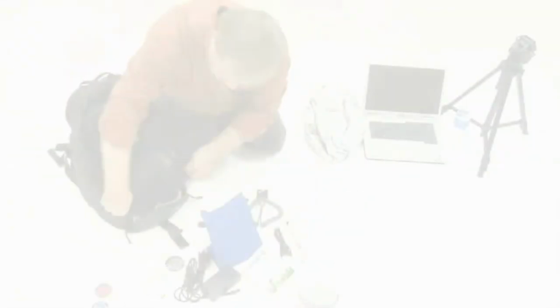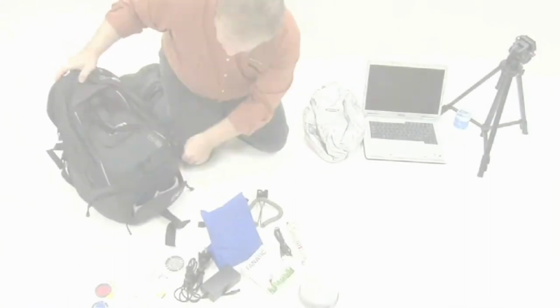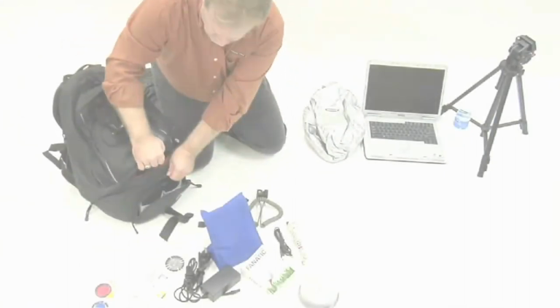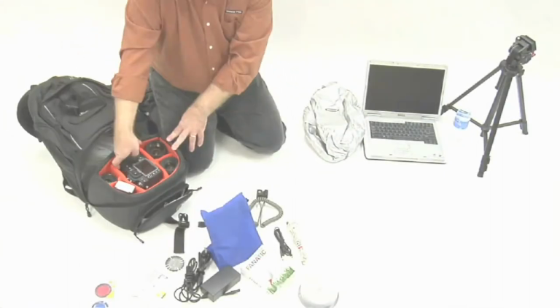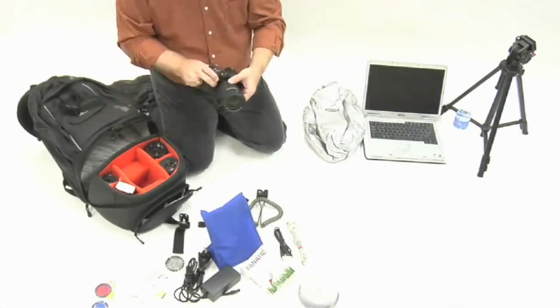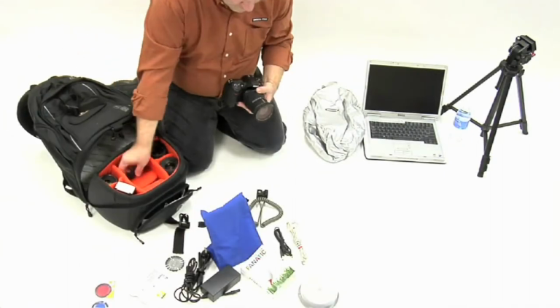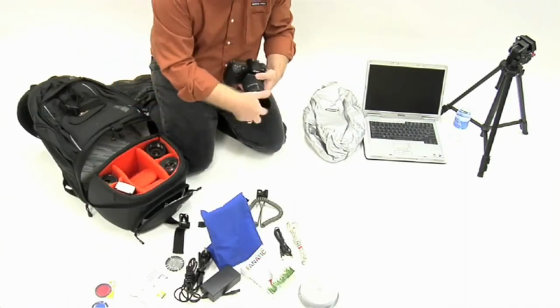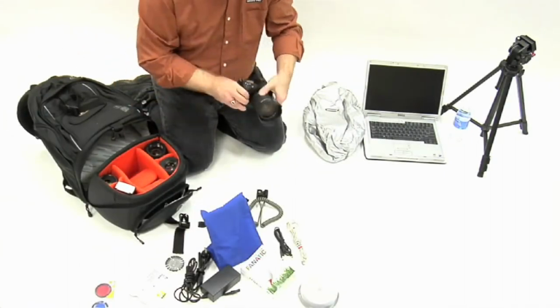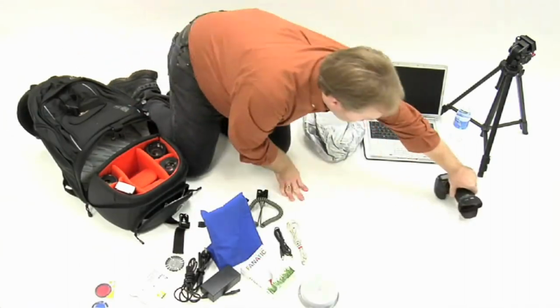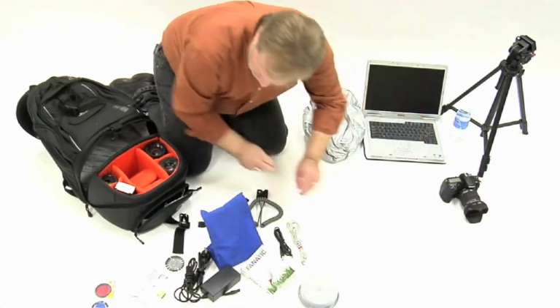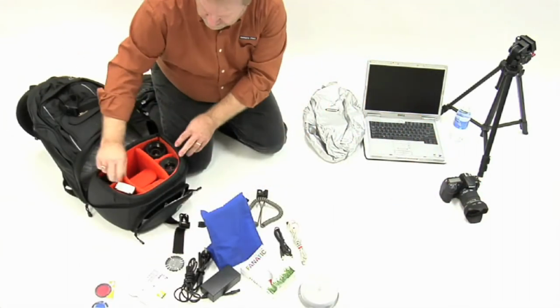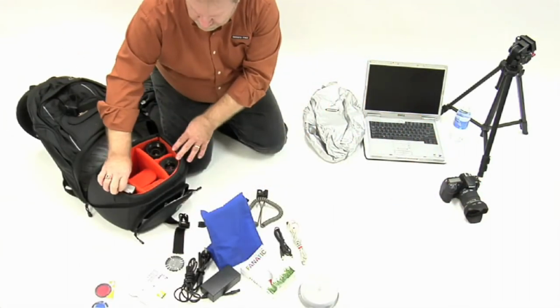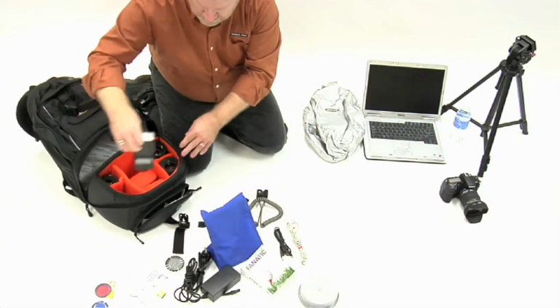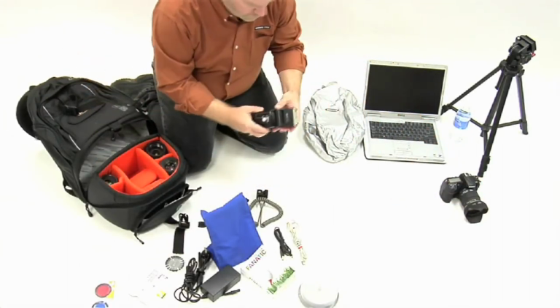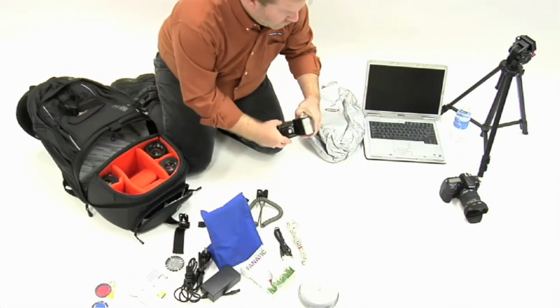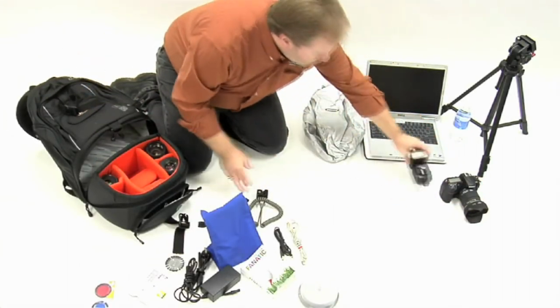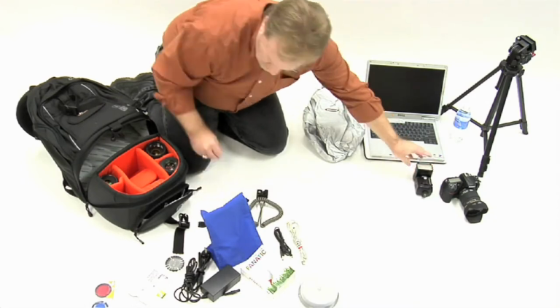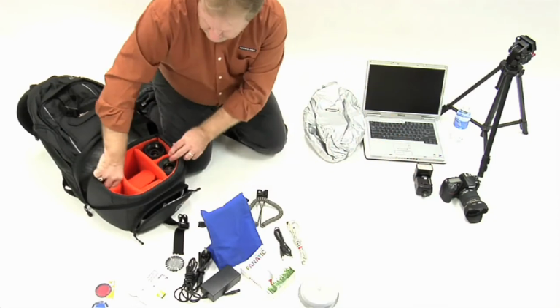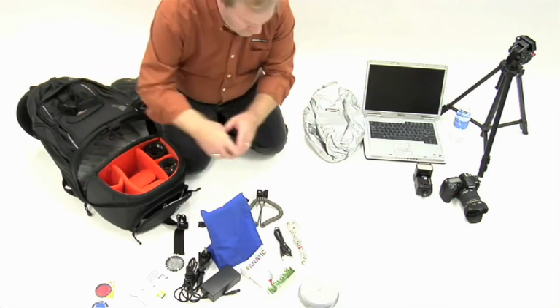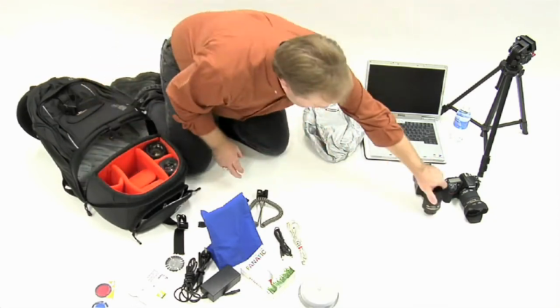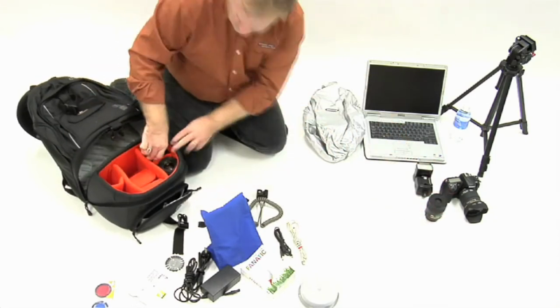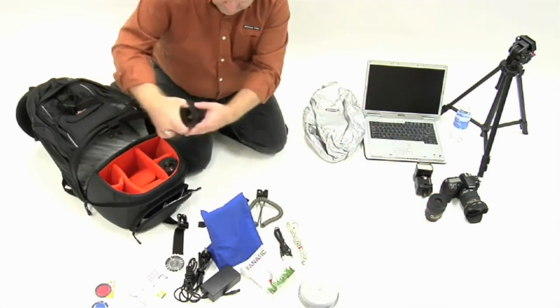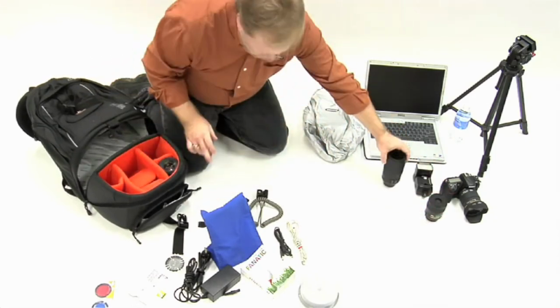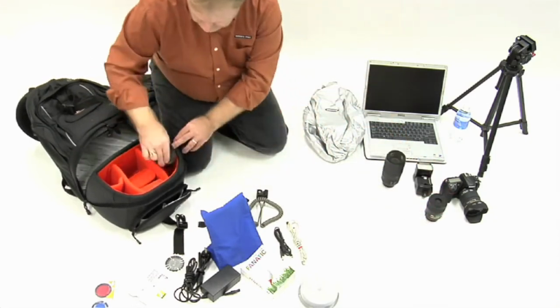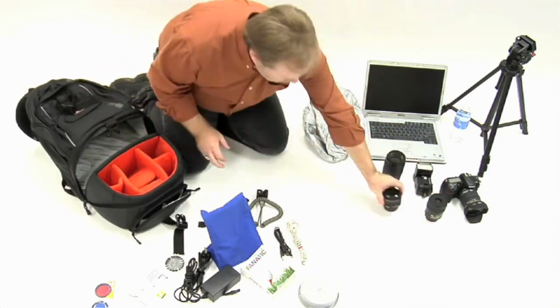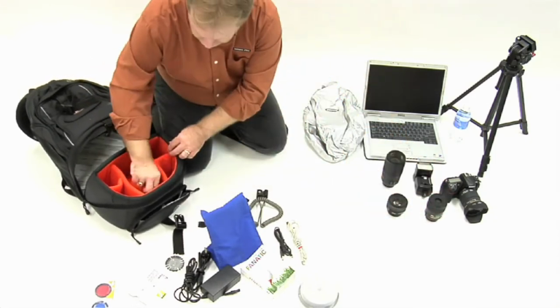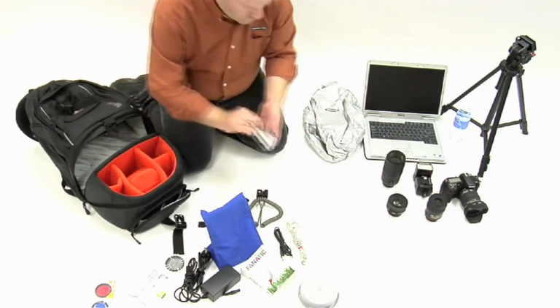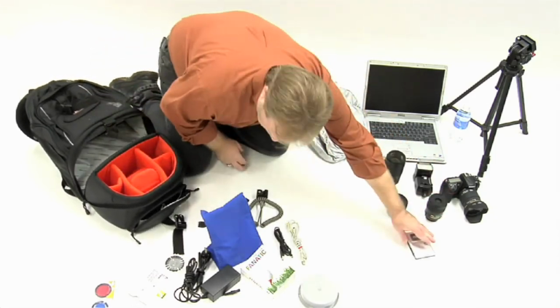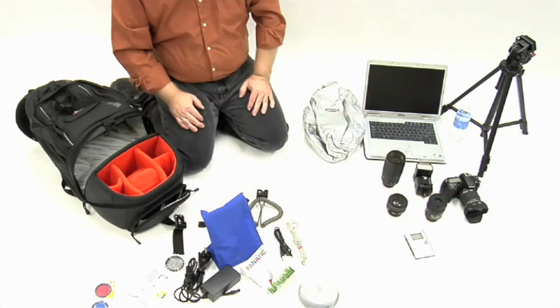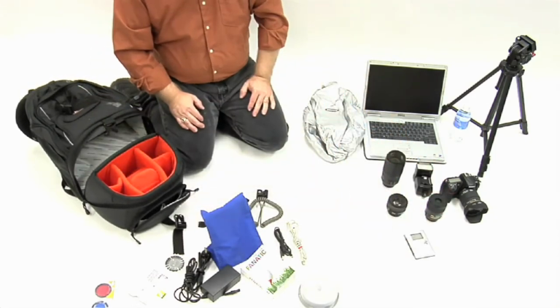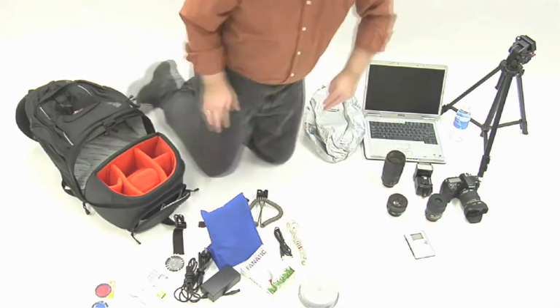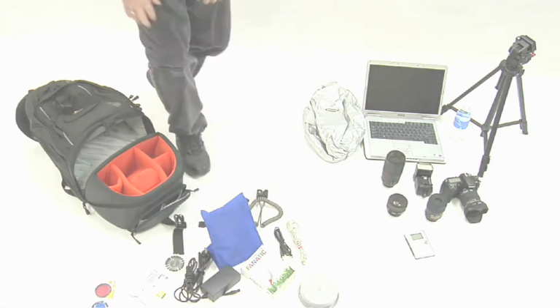The lower camera compartment can accommodate DSLRs such as the Nikon D300 with a wide lens attached, a flash, and three additional accessories for remote devices.